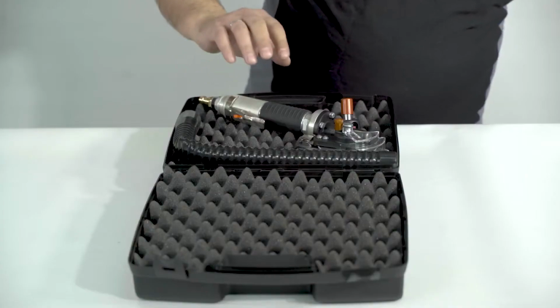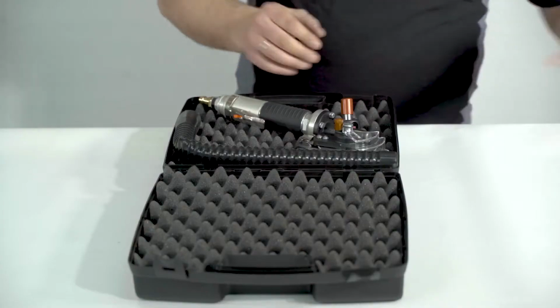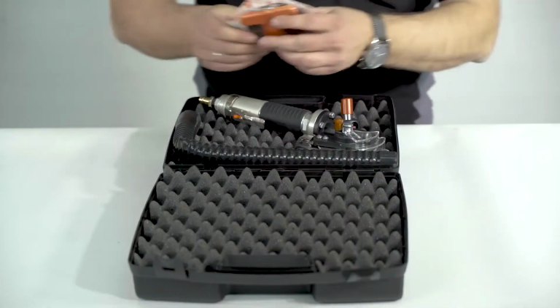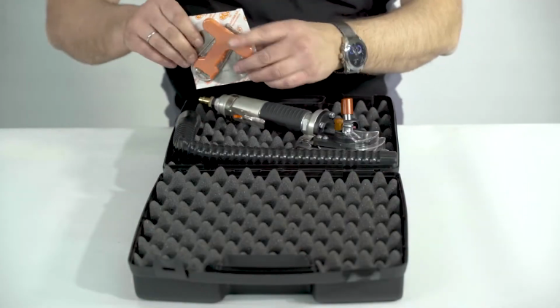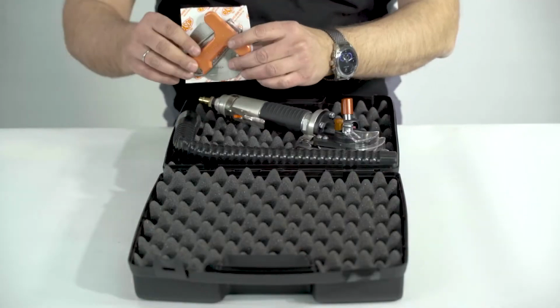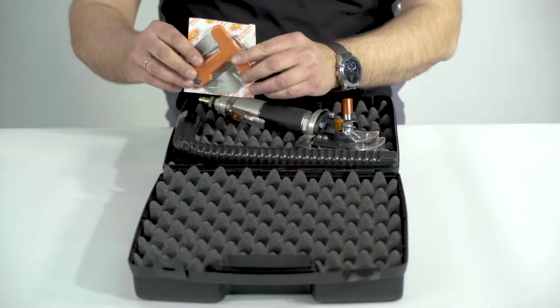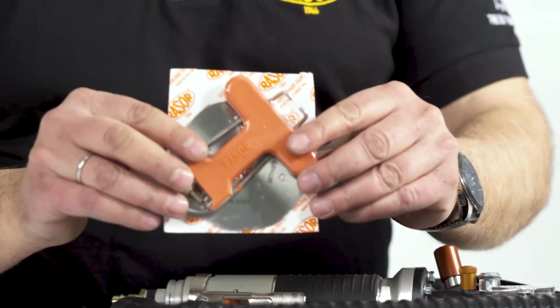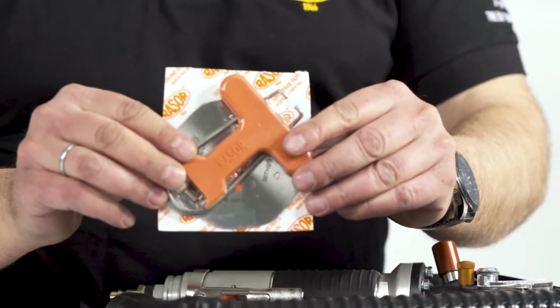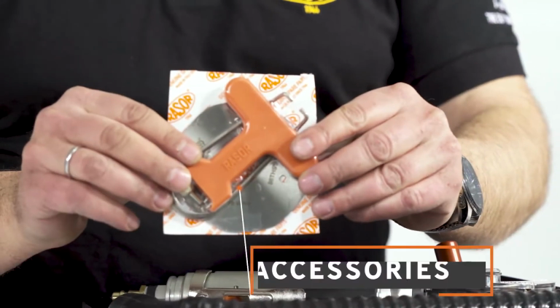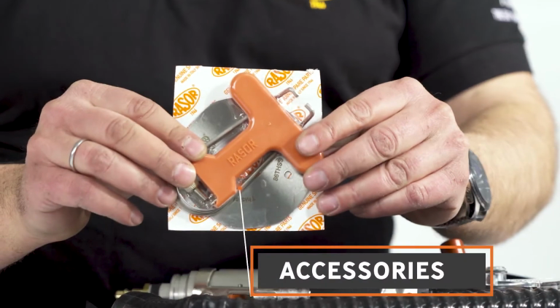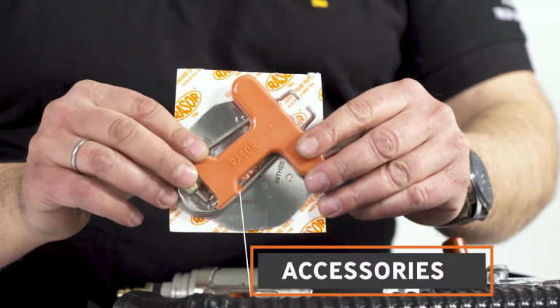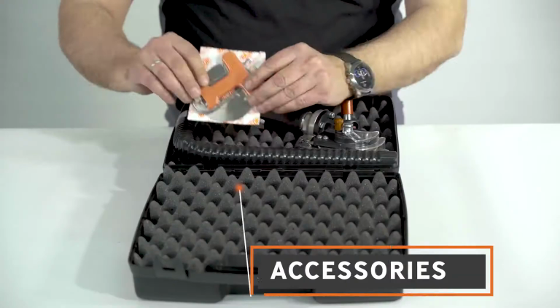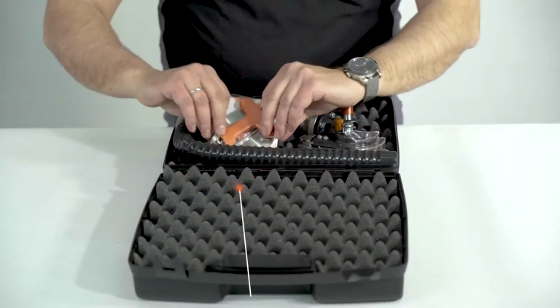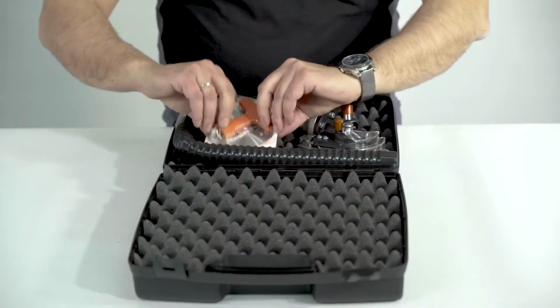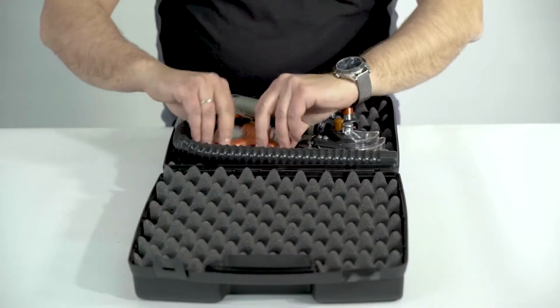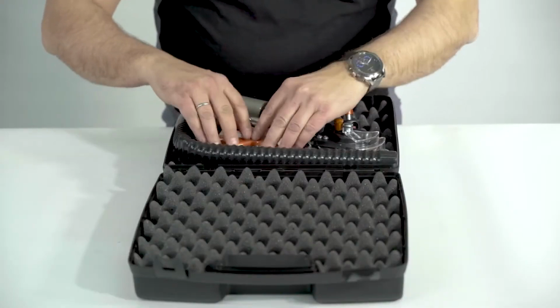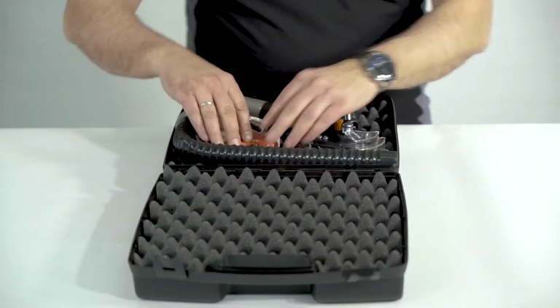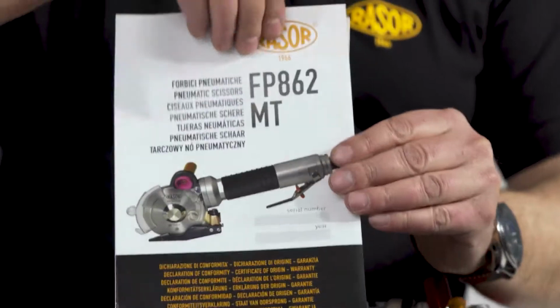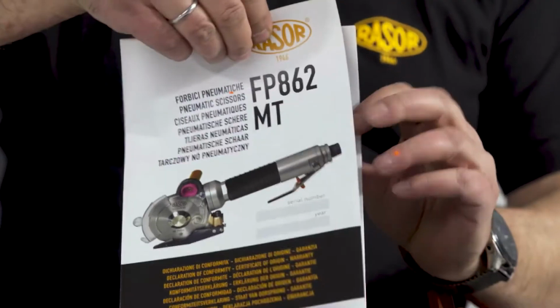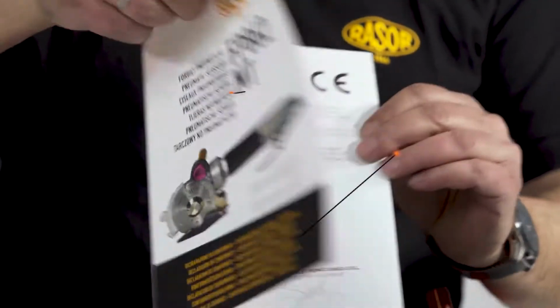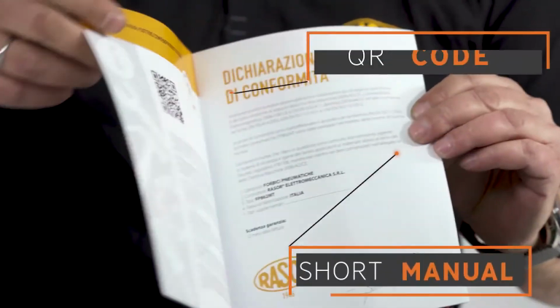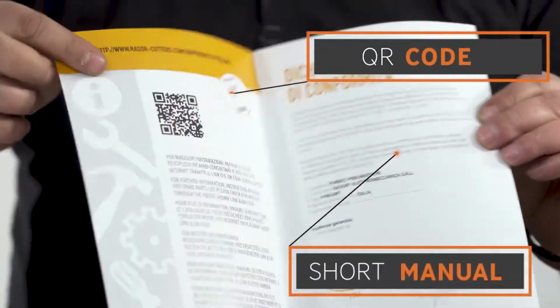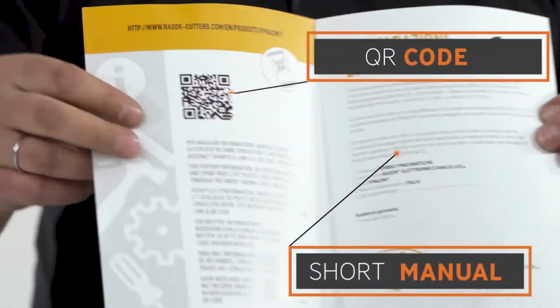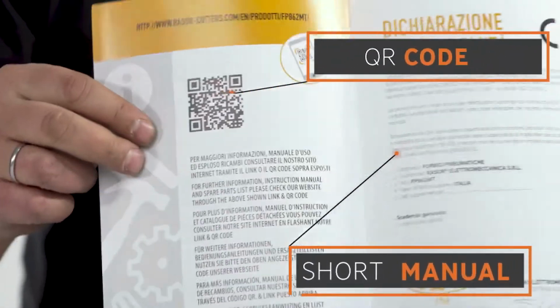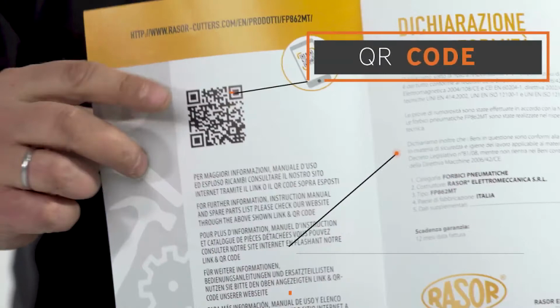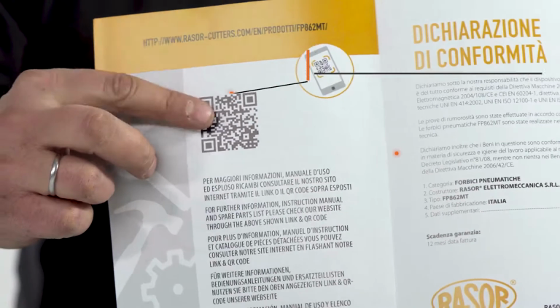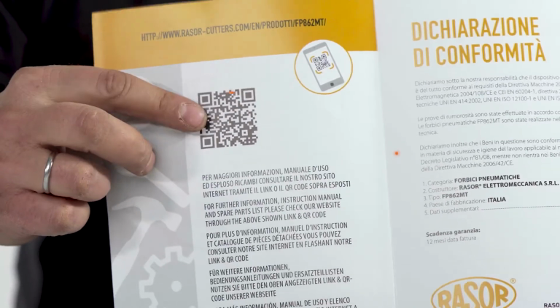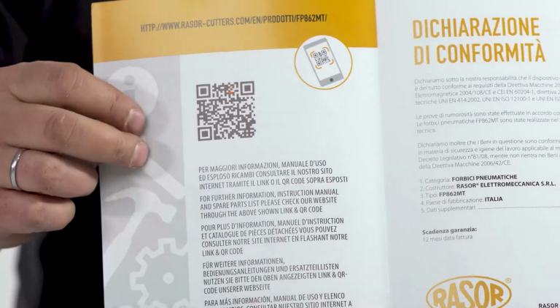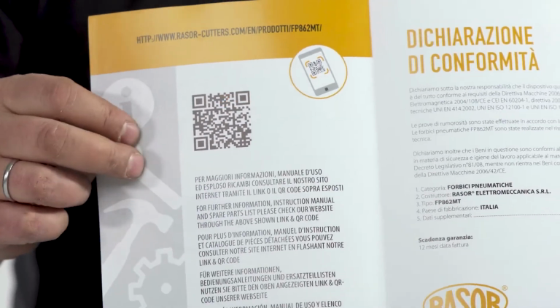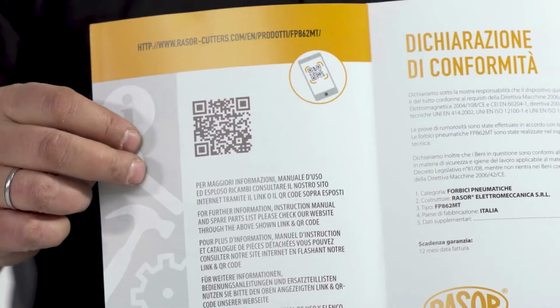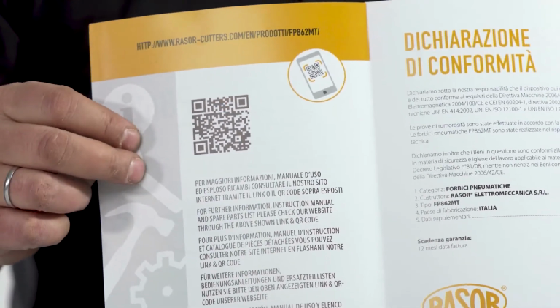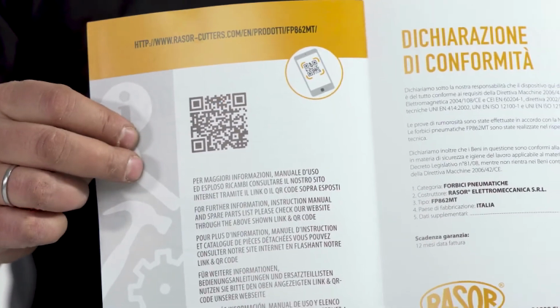The delivery contains the FP862MT, an extra blade, accessories, and the CE declaration with QR code for technical documentation download.